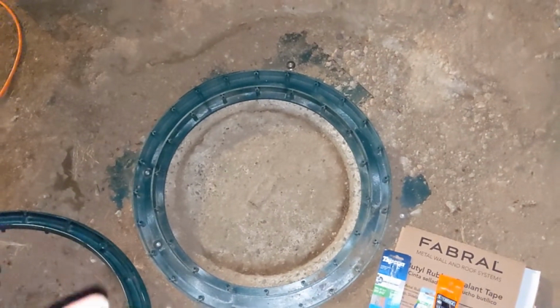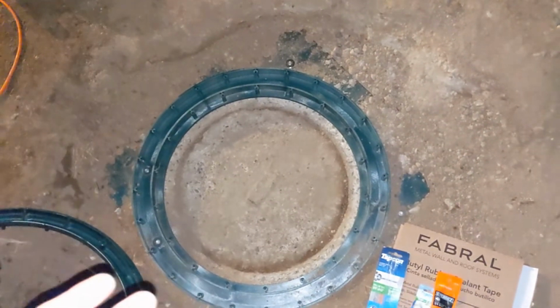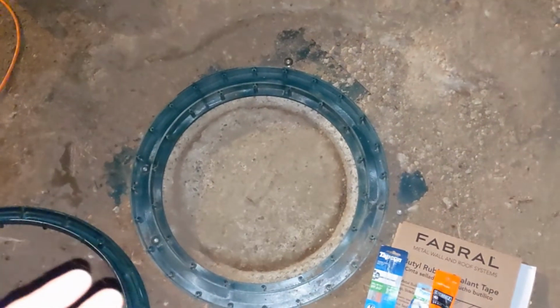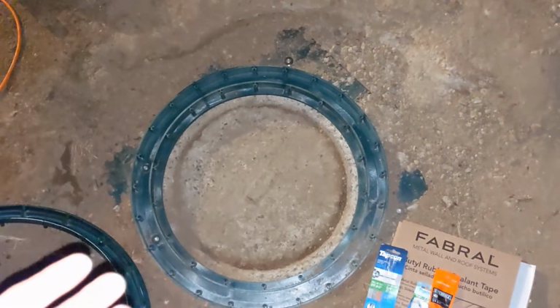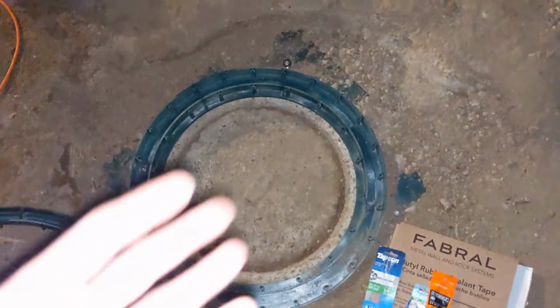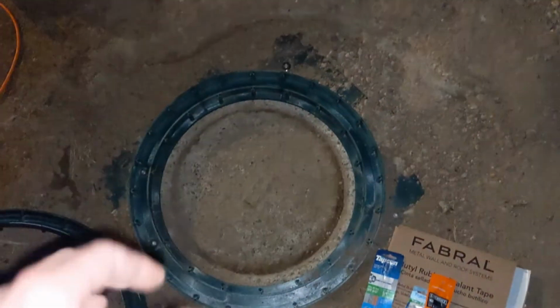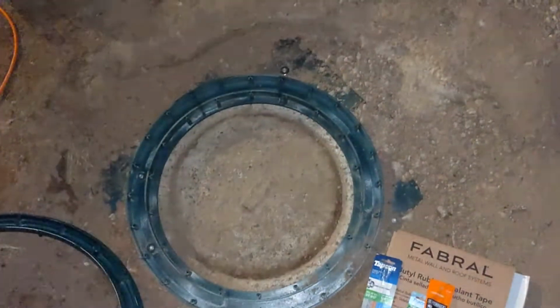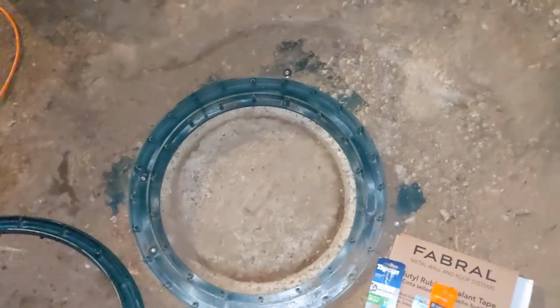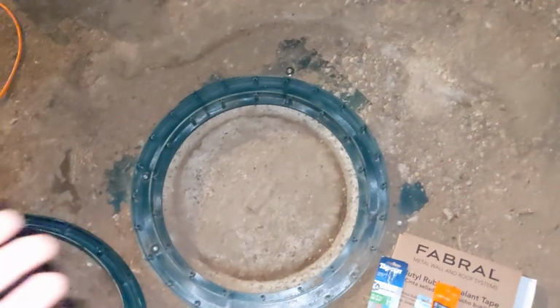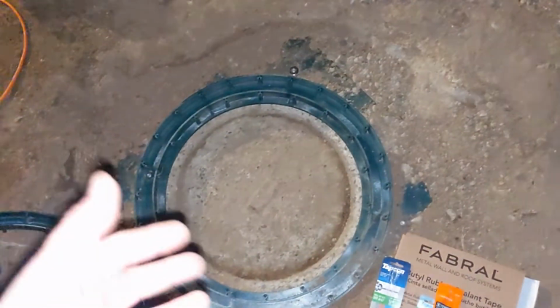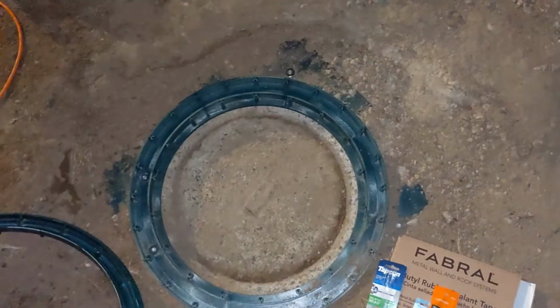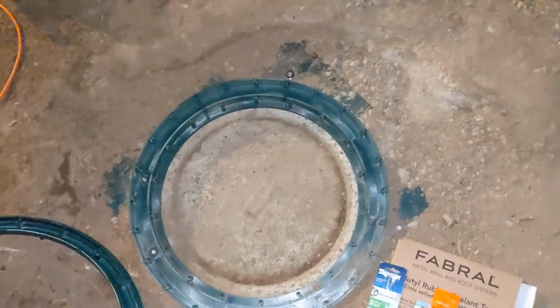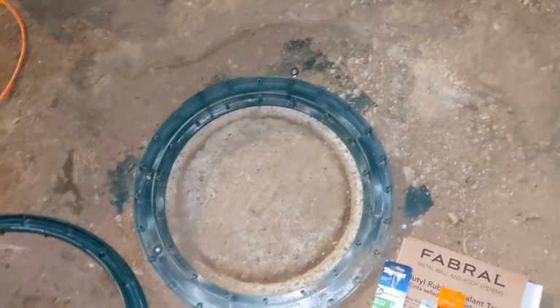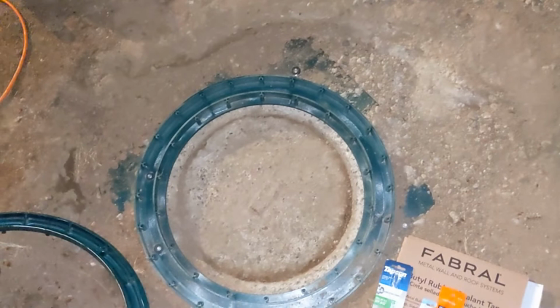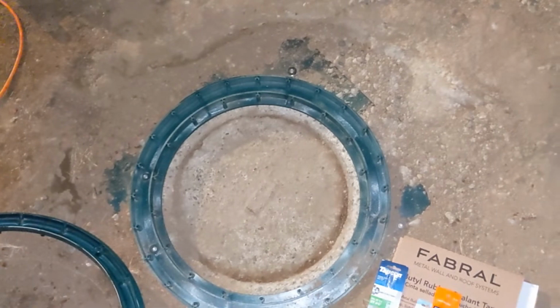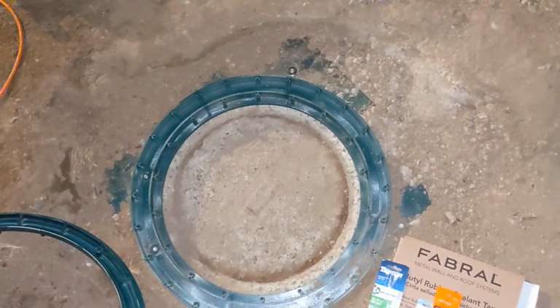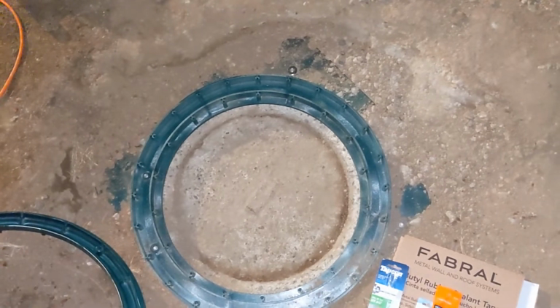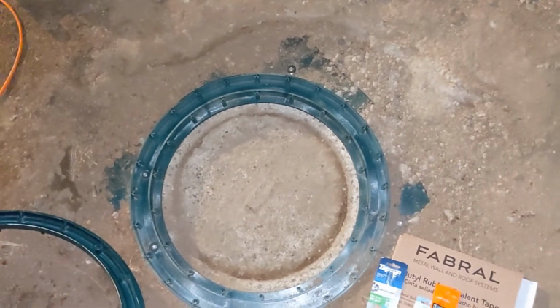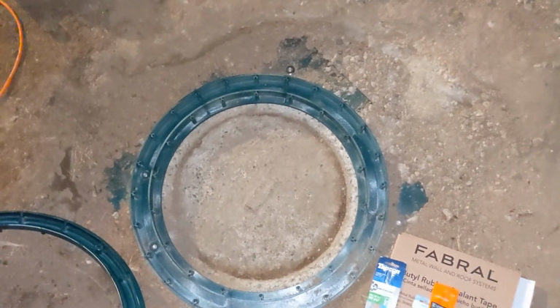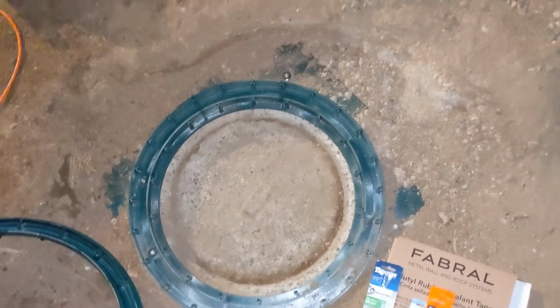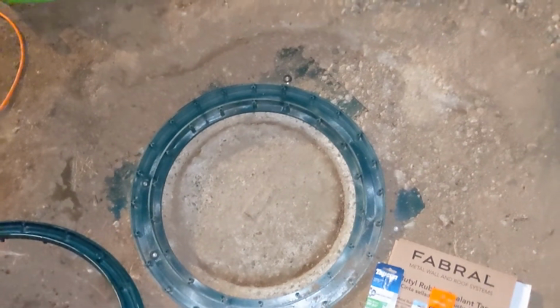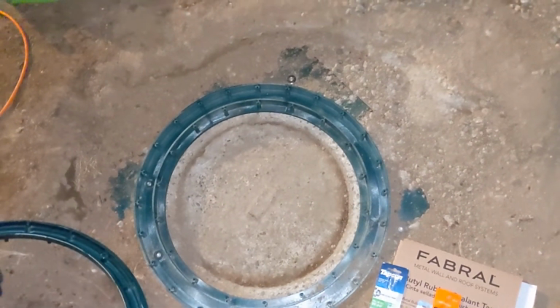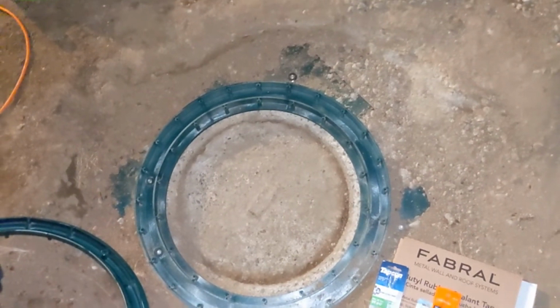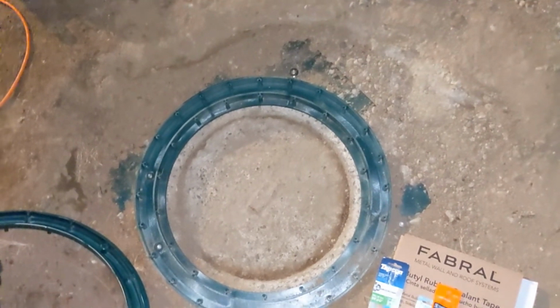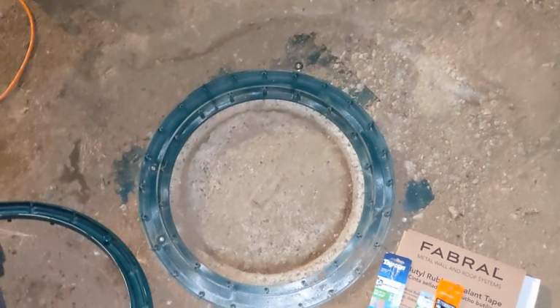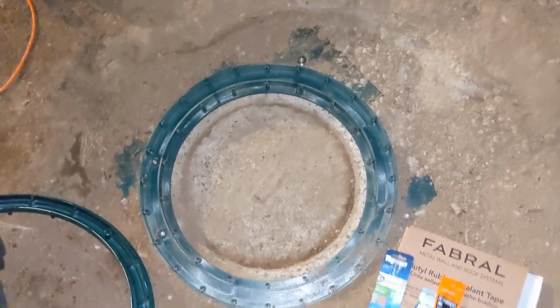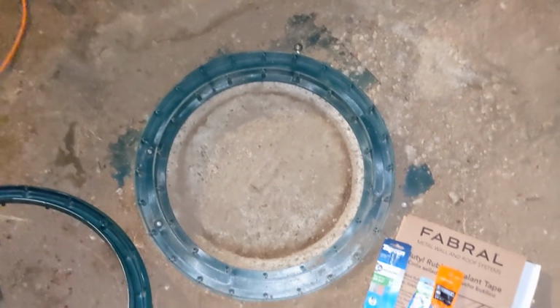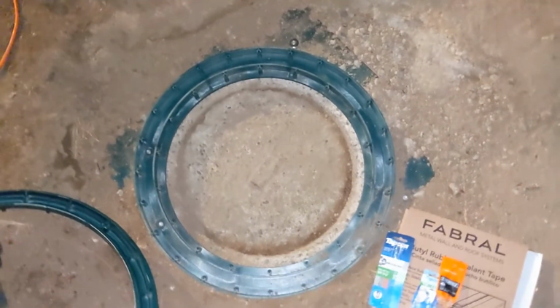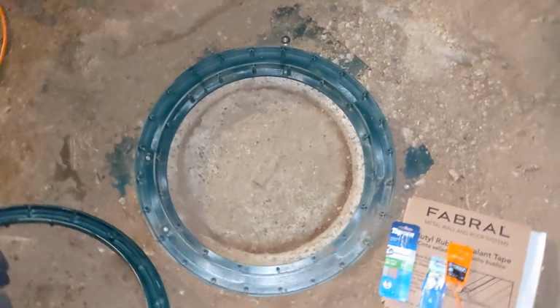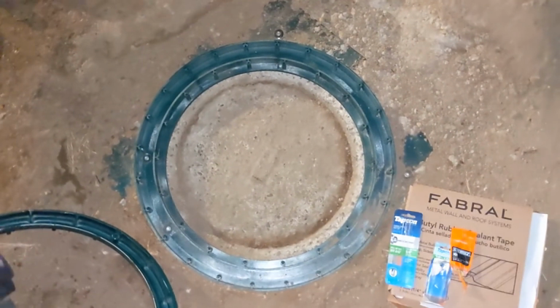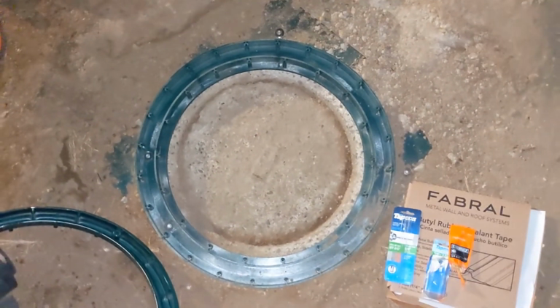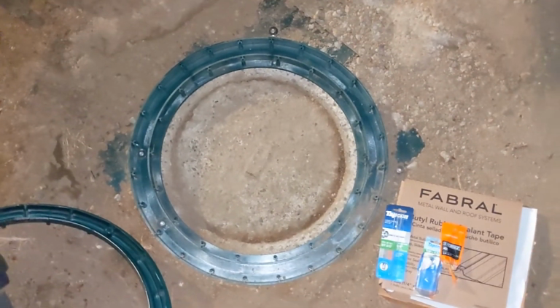The problem is if you have risers out in the field, water can come in from outside, and then your system has to process more water — and your leach field has to deal with that extra water too.